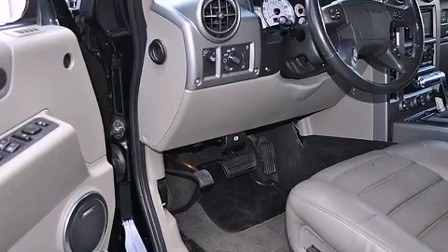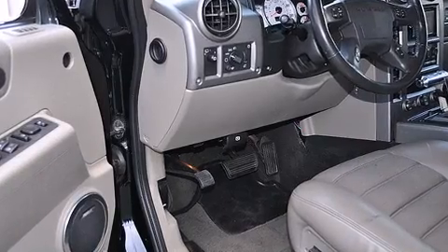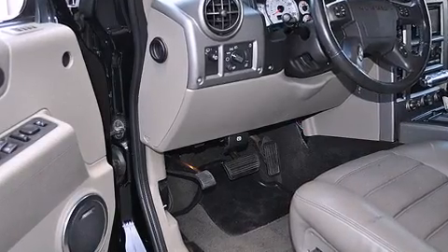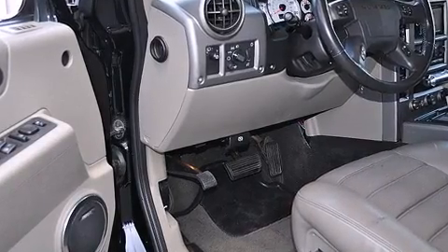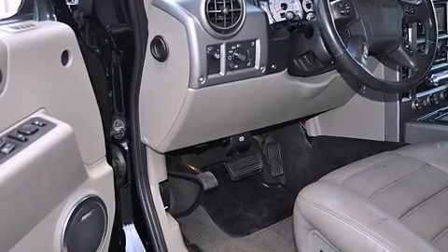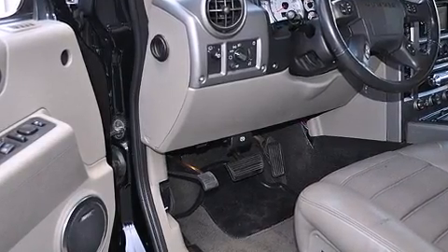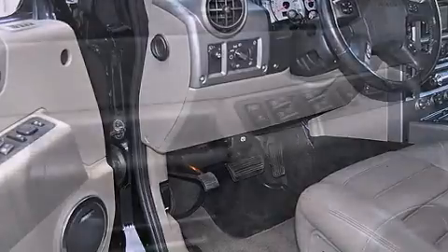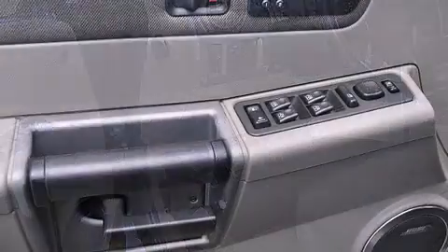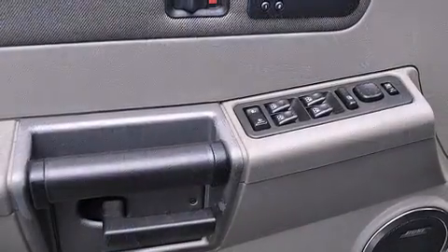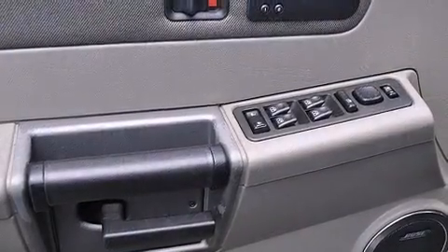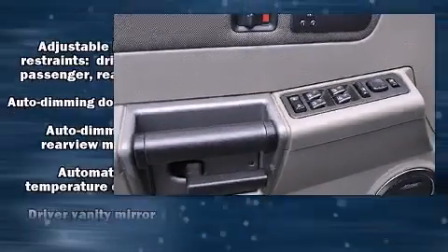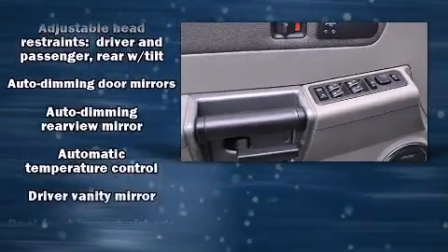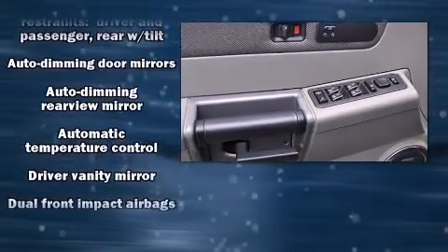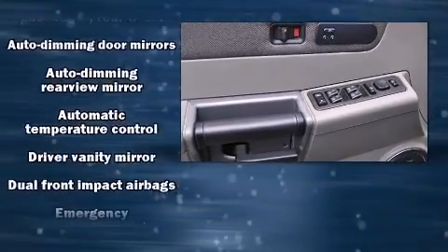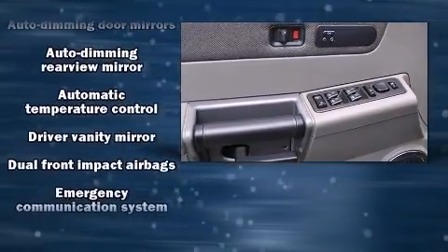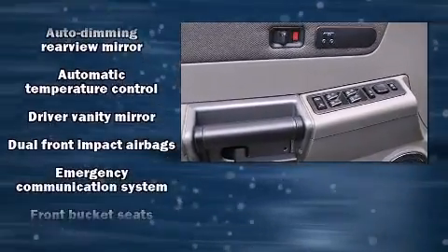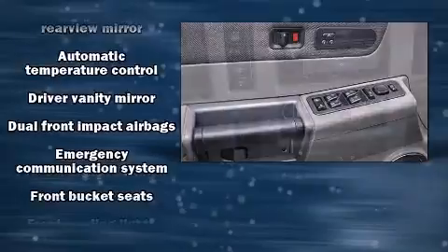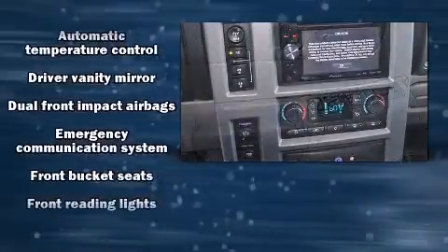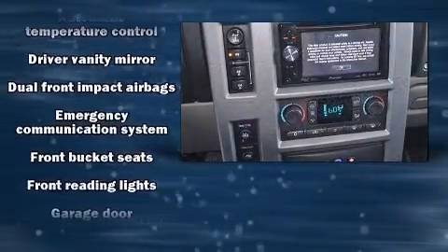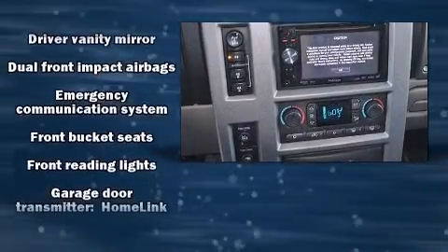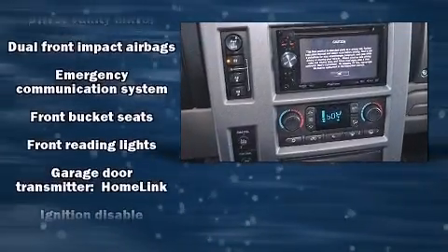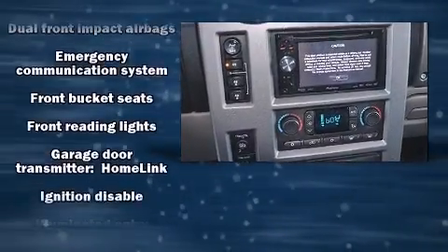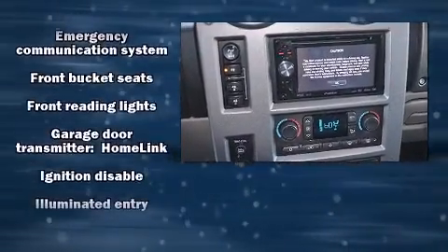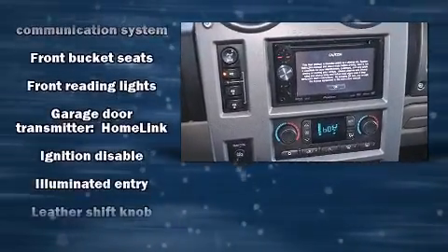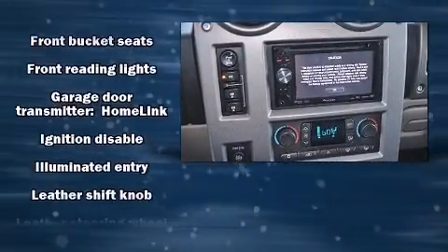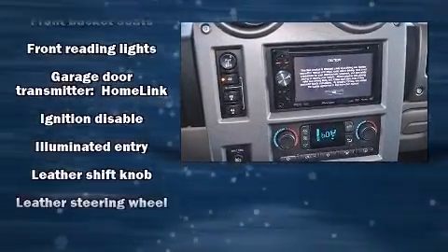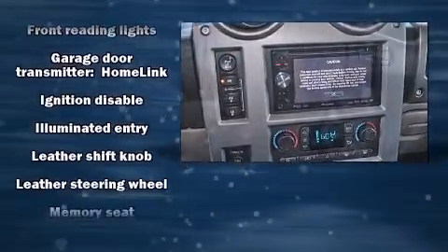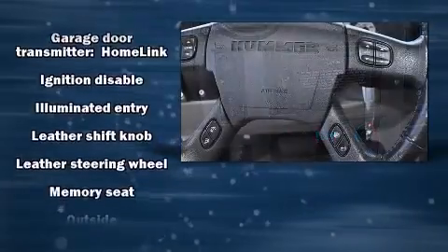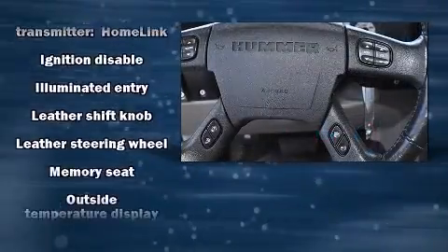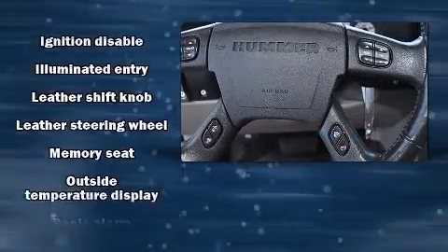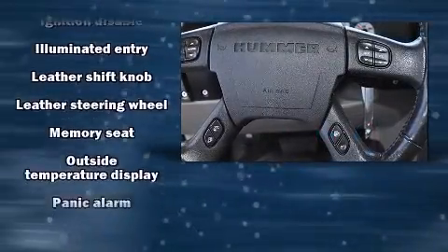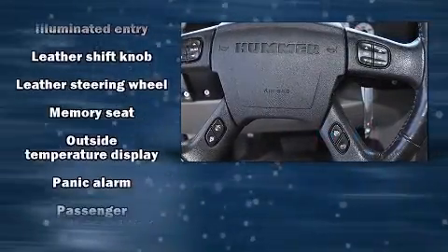Enjoy your favorite music via the stereo system, which includes a CD player with AM-FM radio, a cassette player, rear-mounted audio controls, steering-wheel mounted audio controls, and nine speakers, providing excellent sound throughout the cabin.